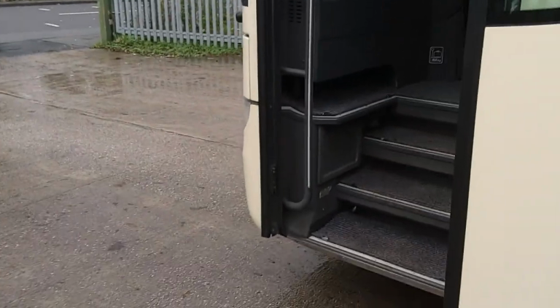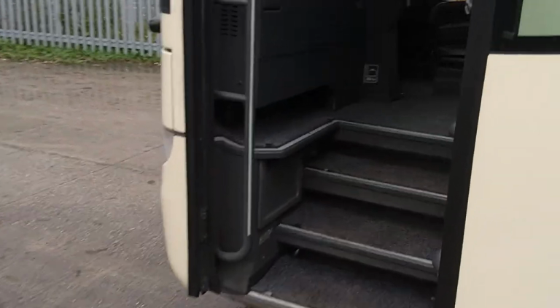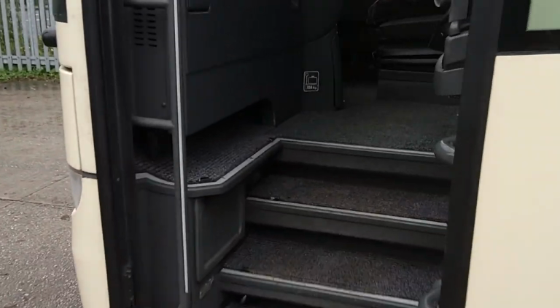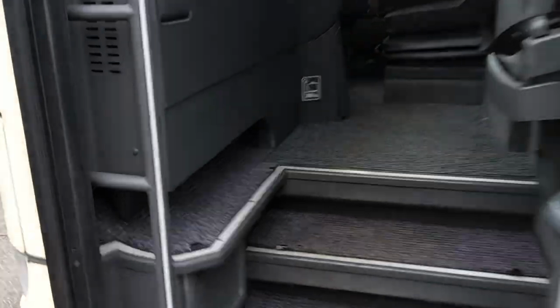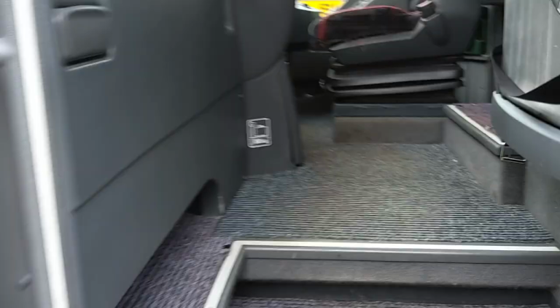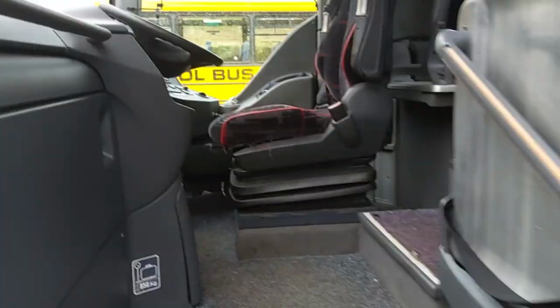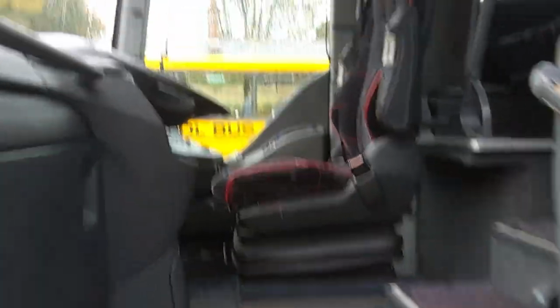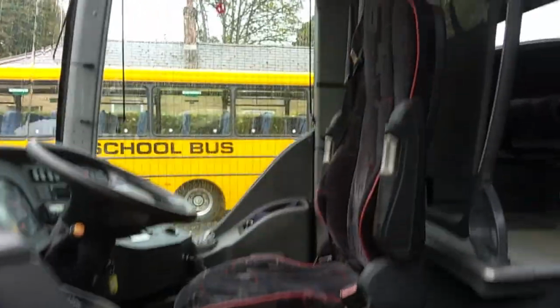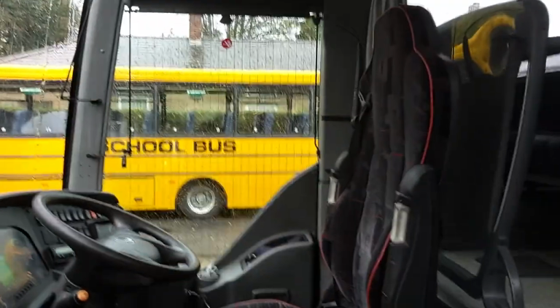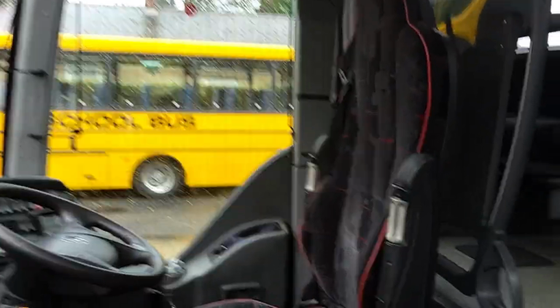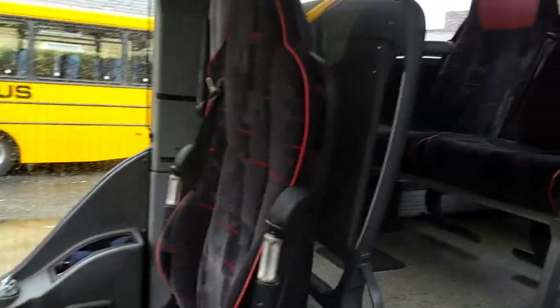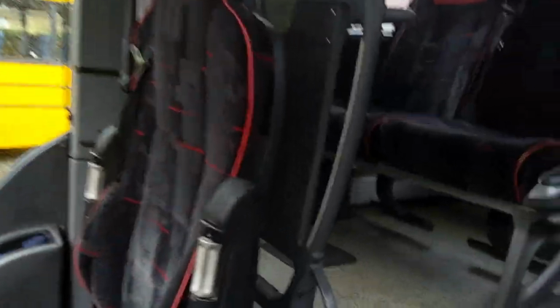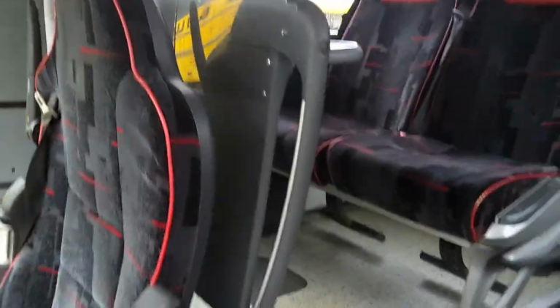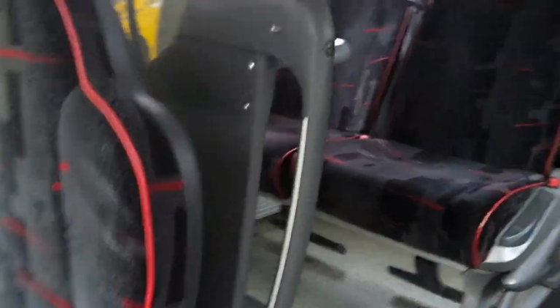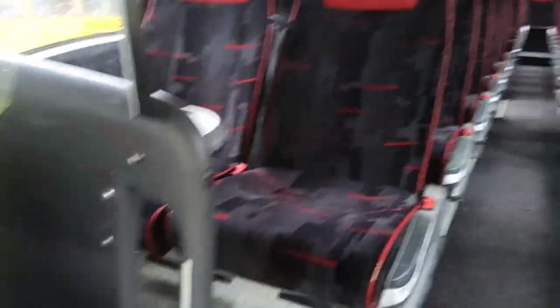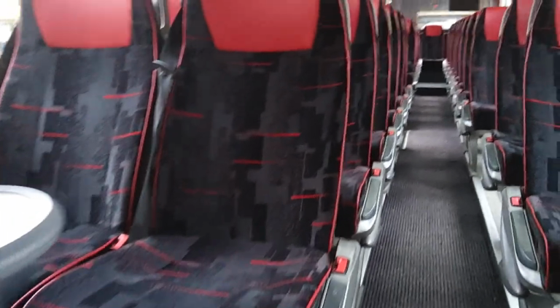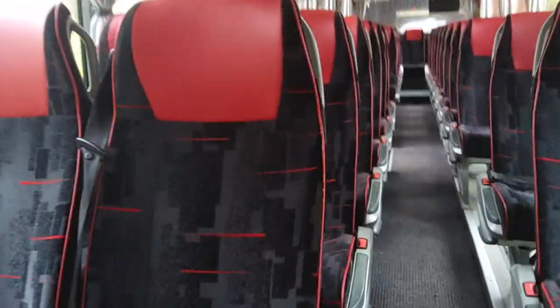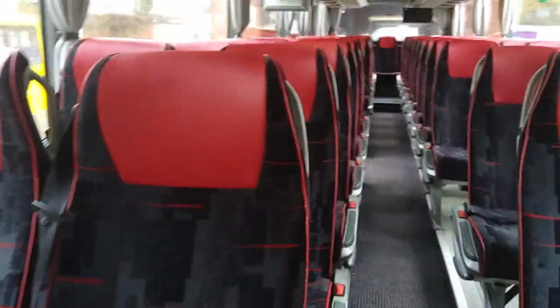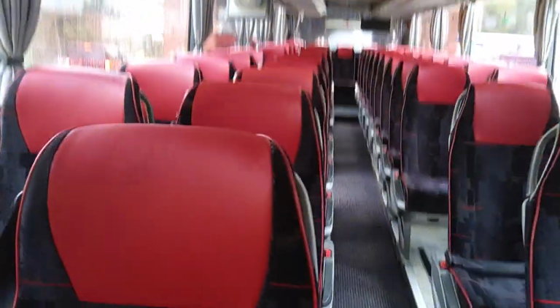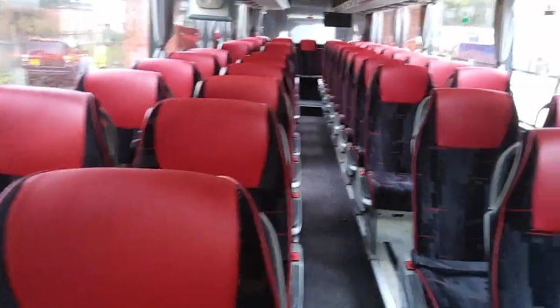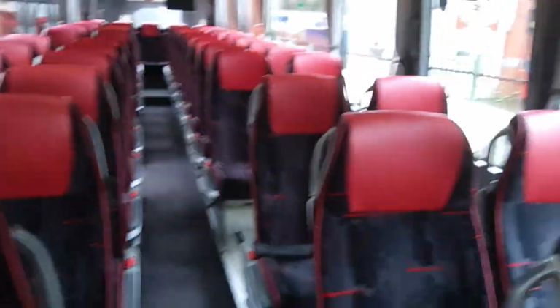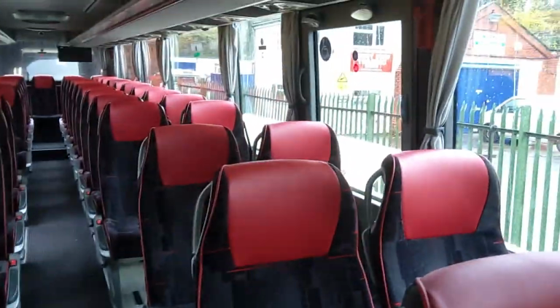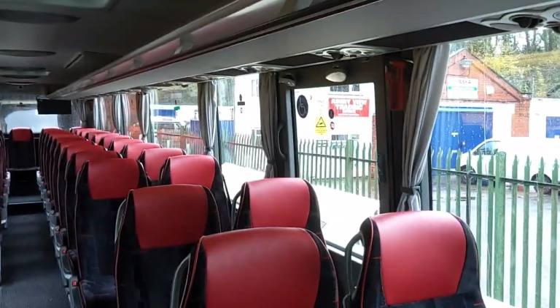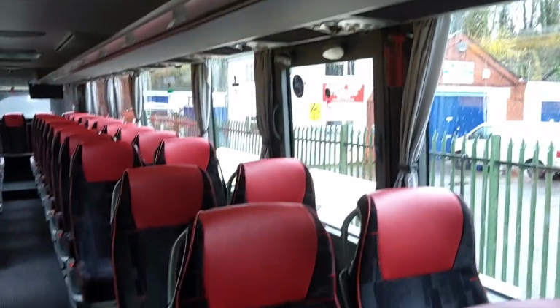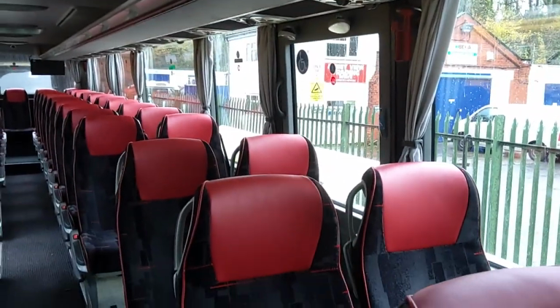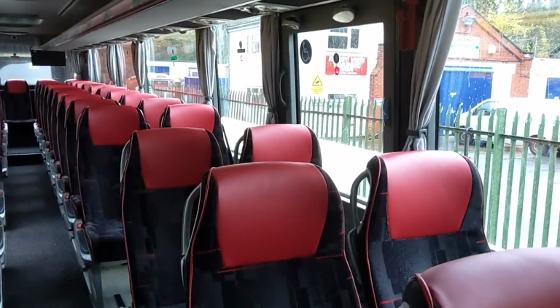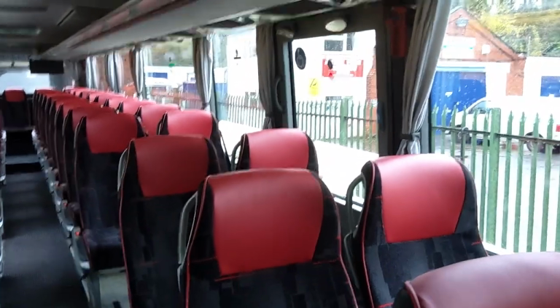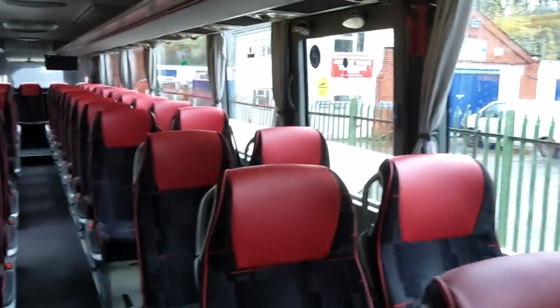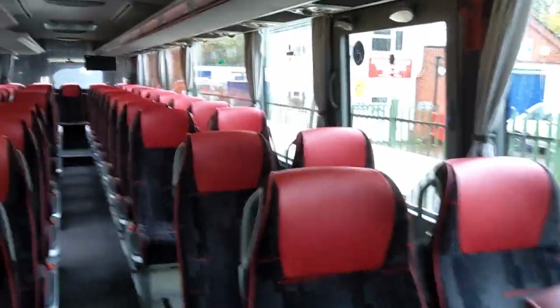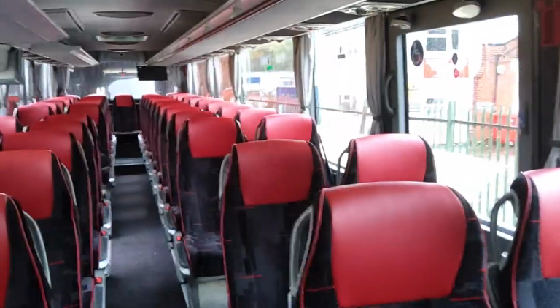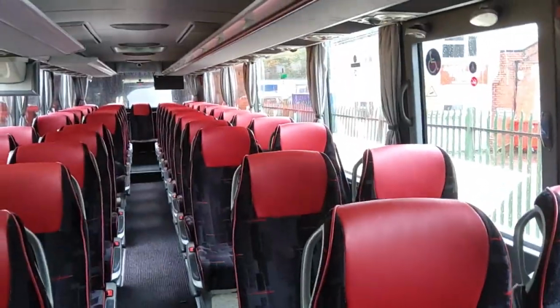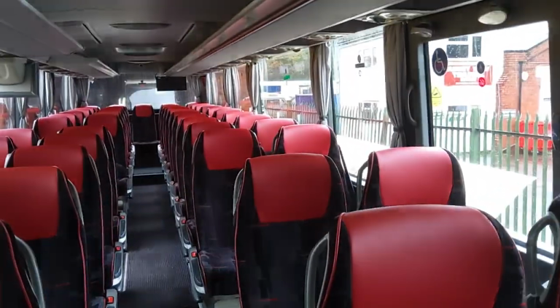This is one of a batch of vehicles that were built for Clarks of London. So it's factory built — wheelchair lift, door, everything else. It's not a conversion.